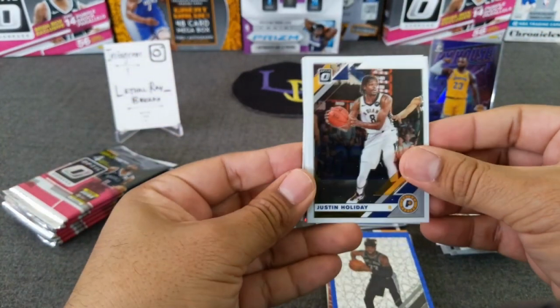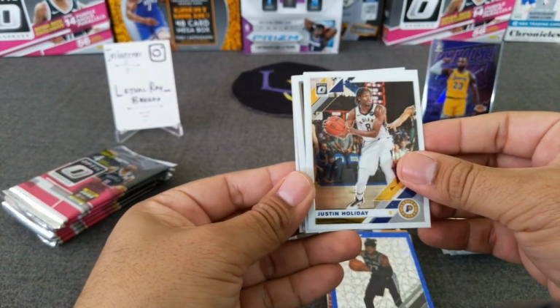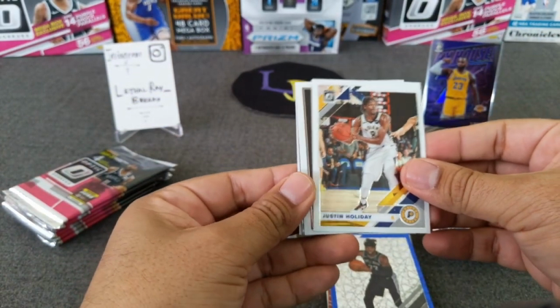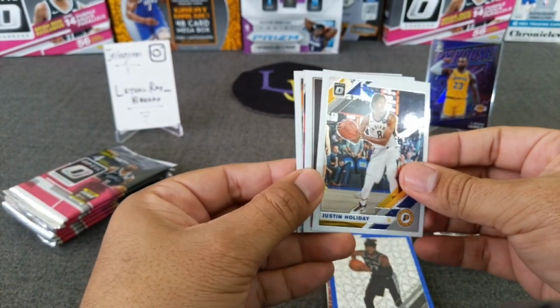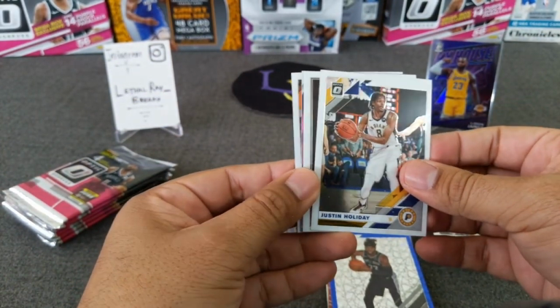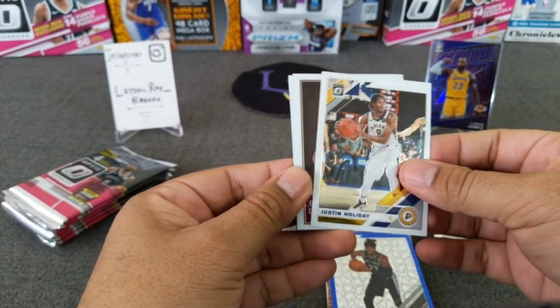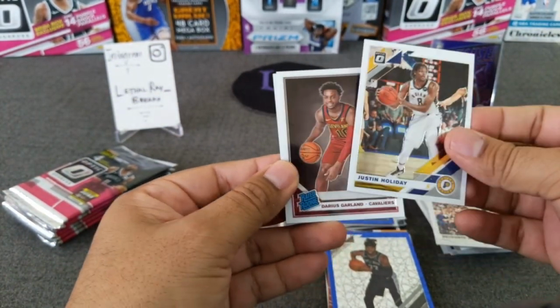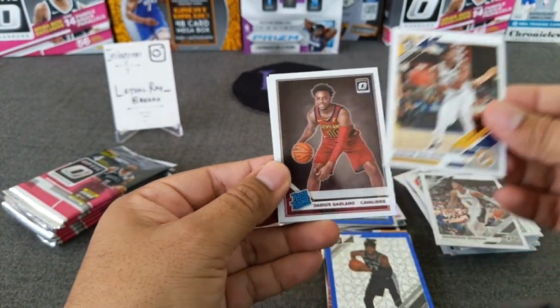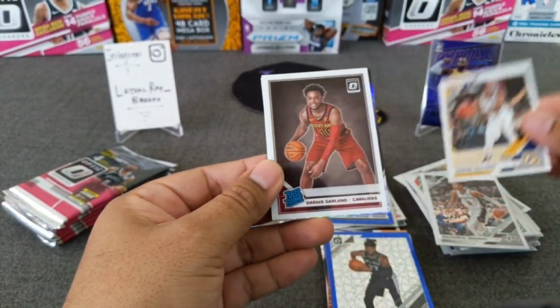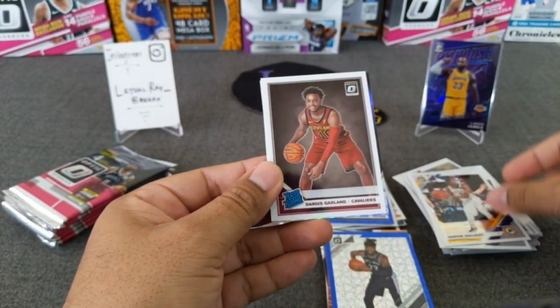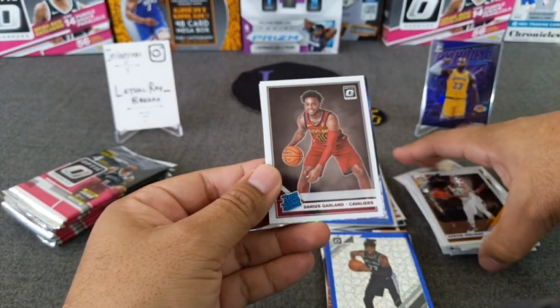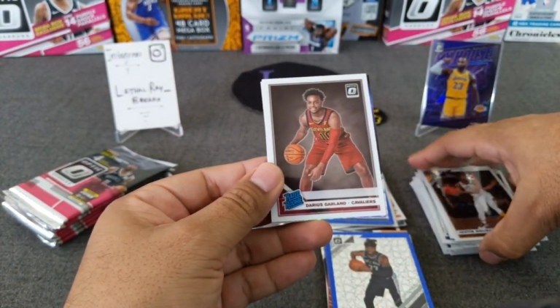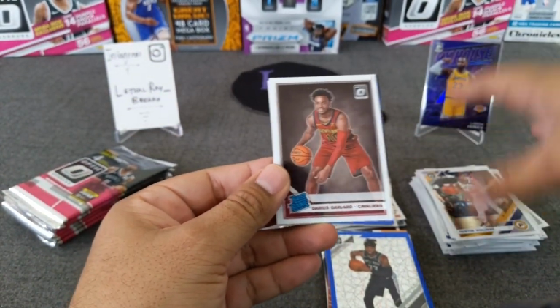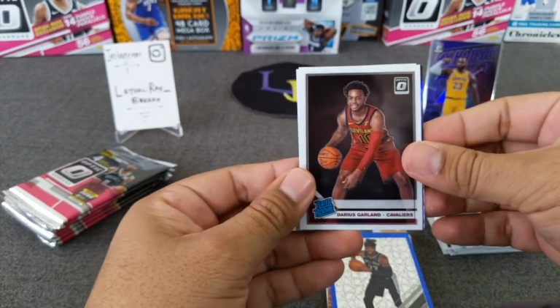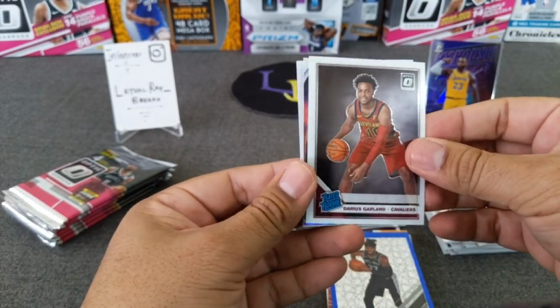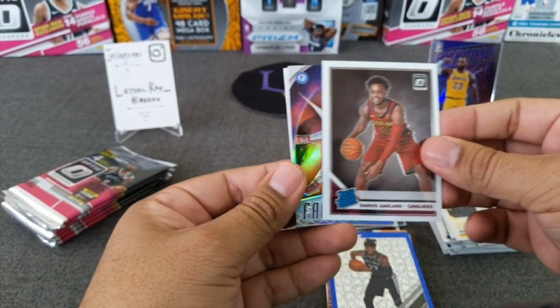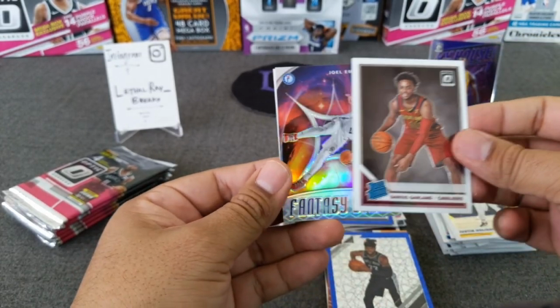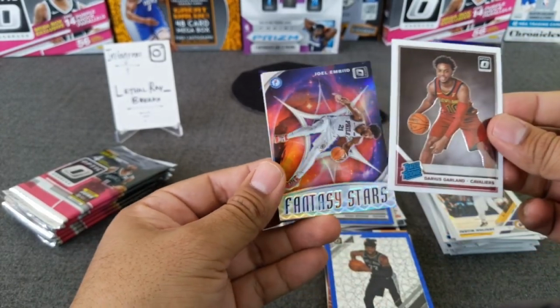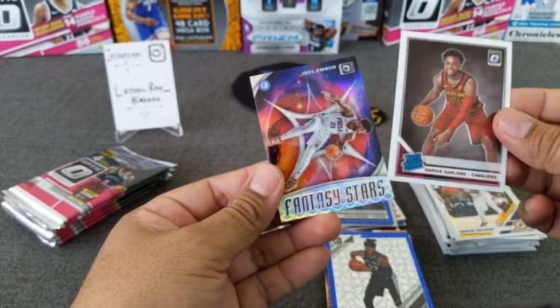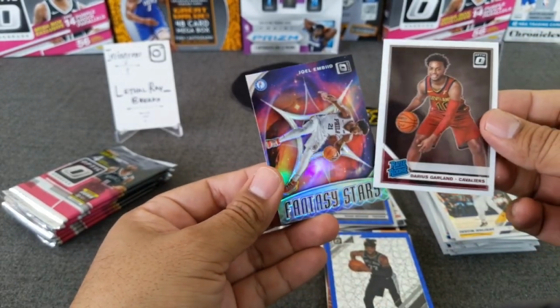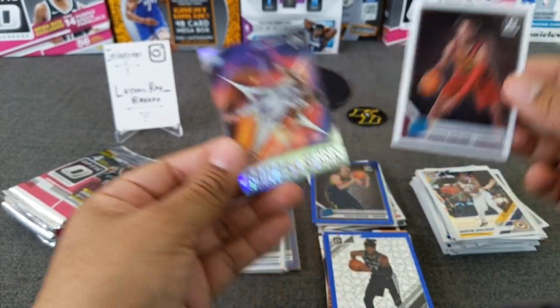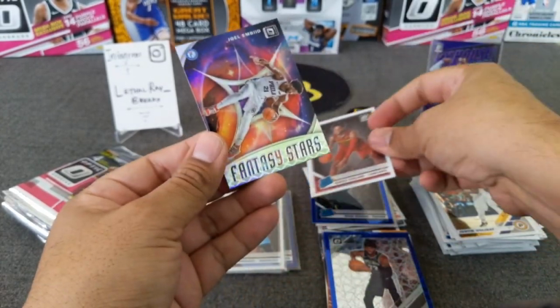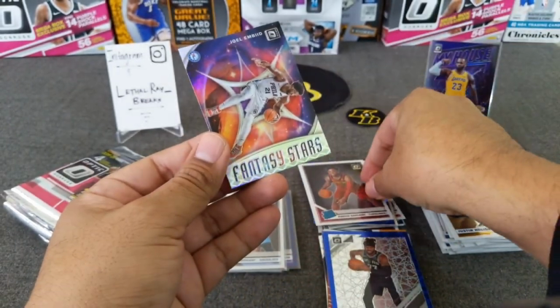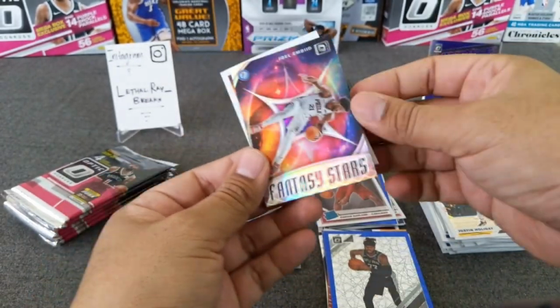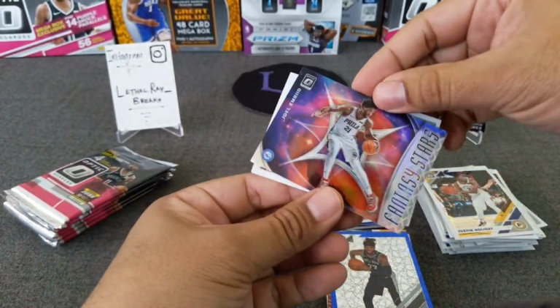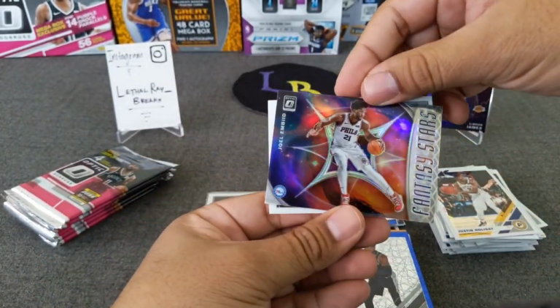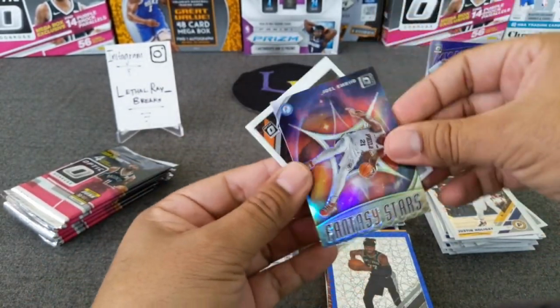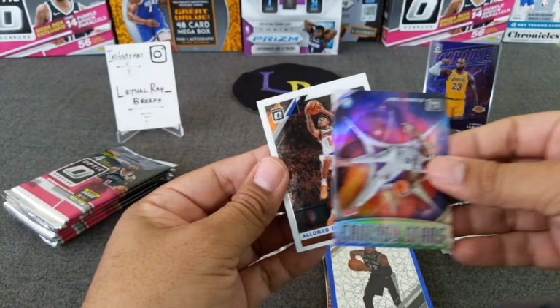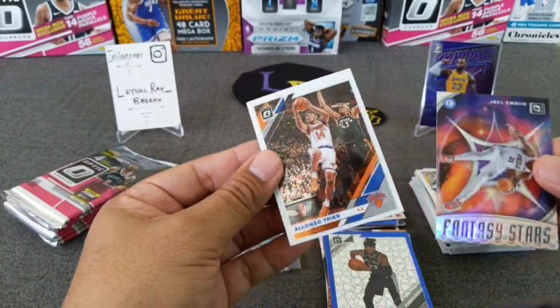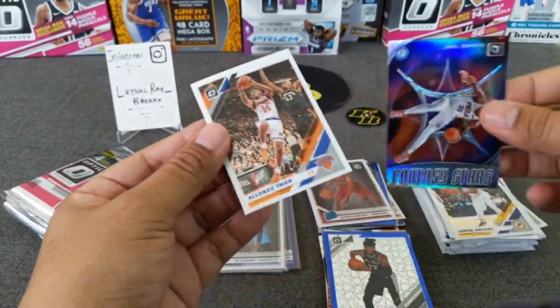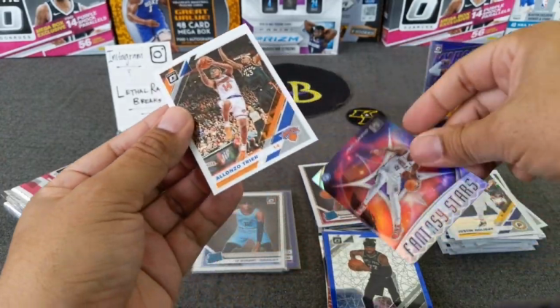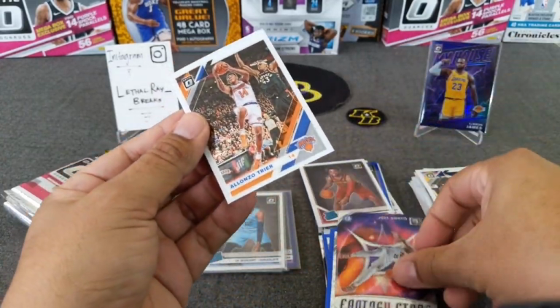Holiday — we might have an auto pack — felt like one. And then we got a holo of Embiid, very nice! And Alonzo Trier.